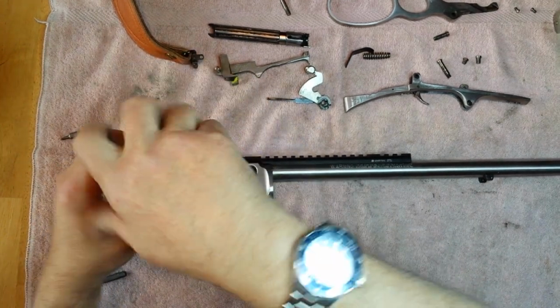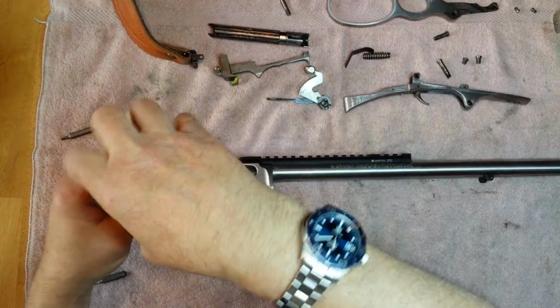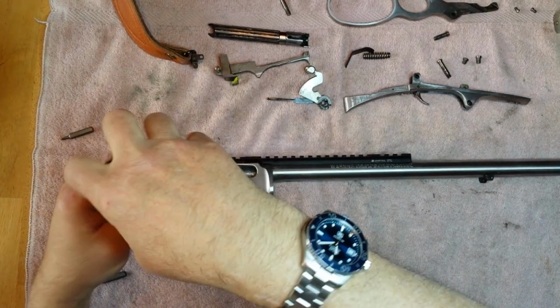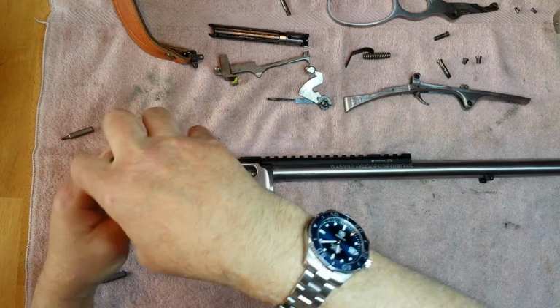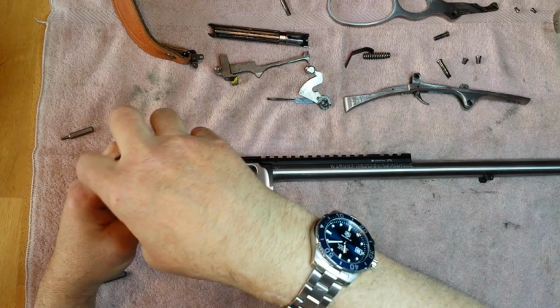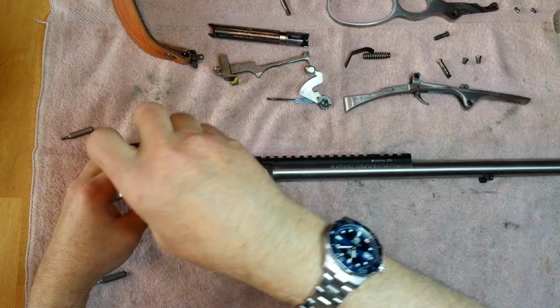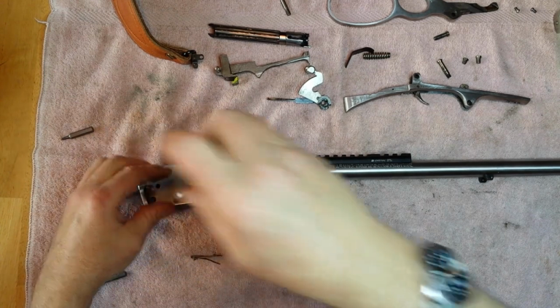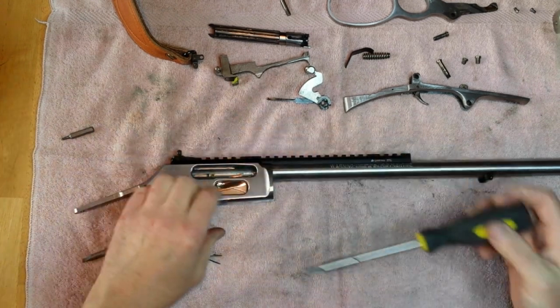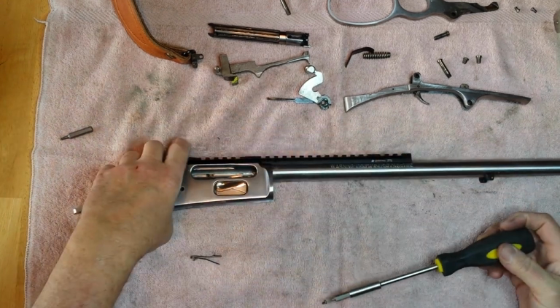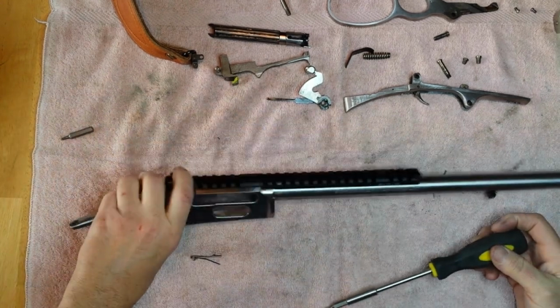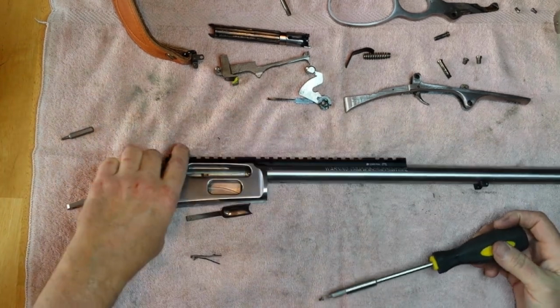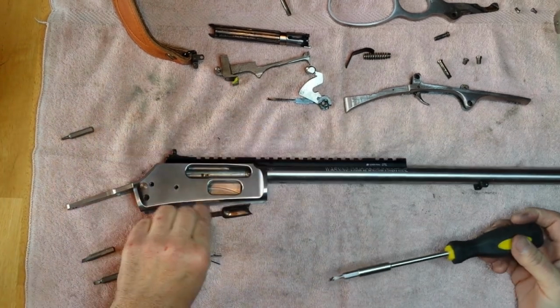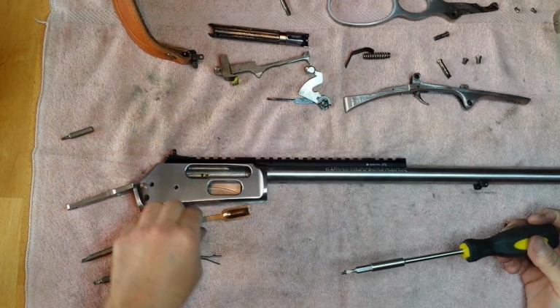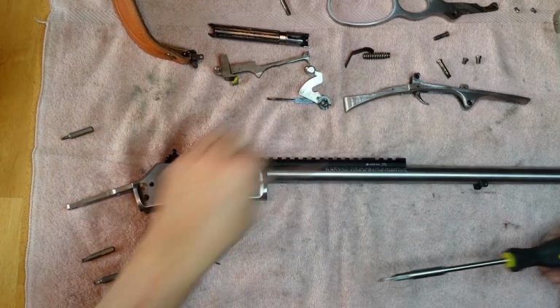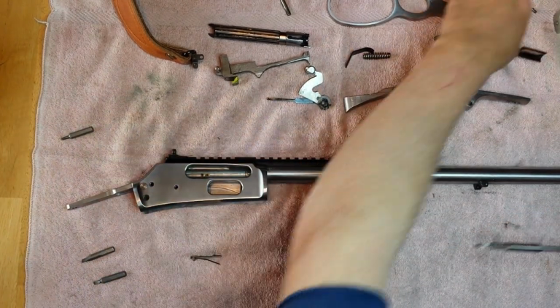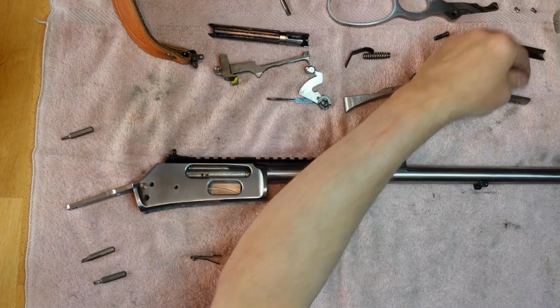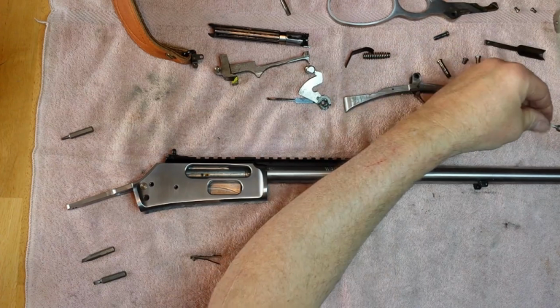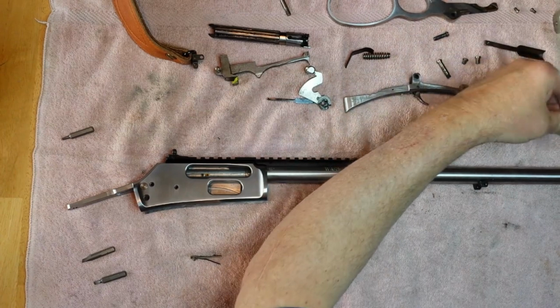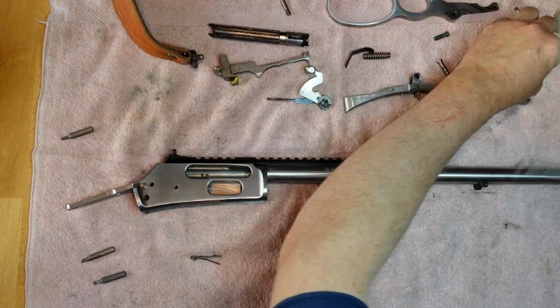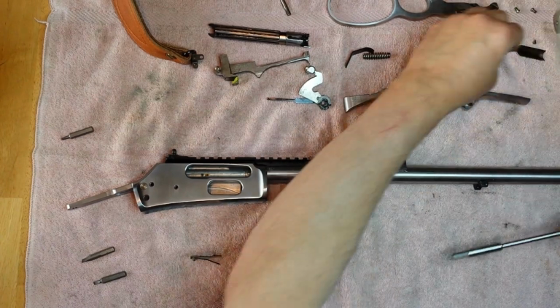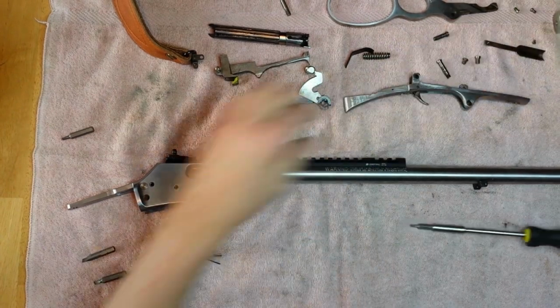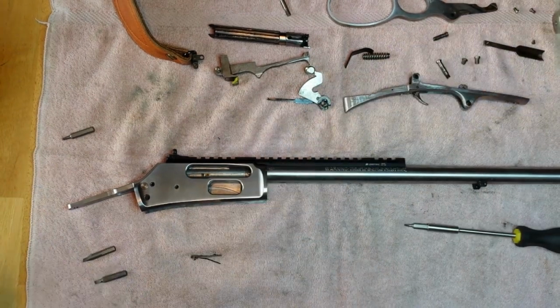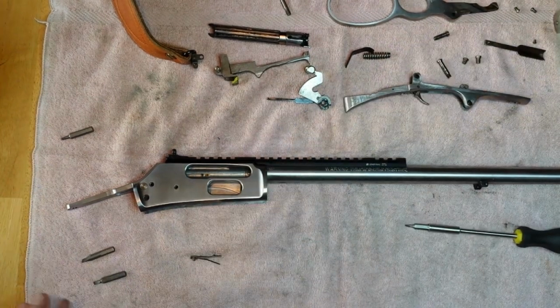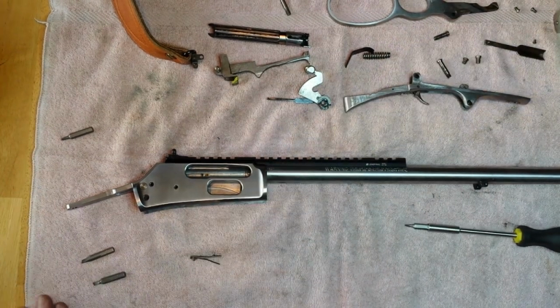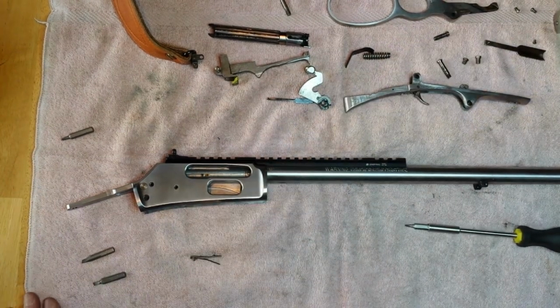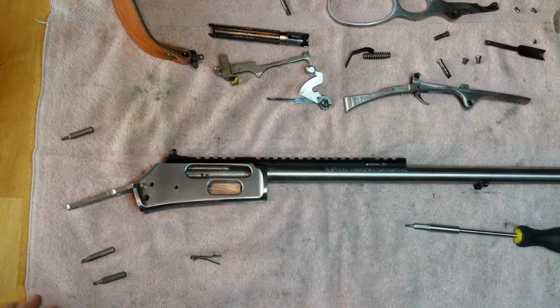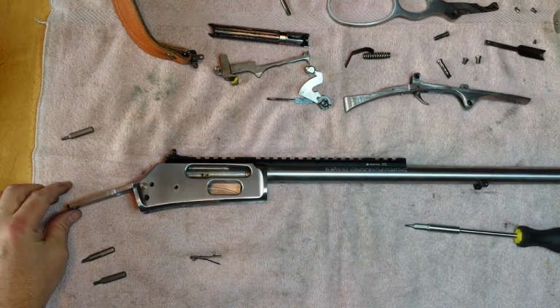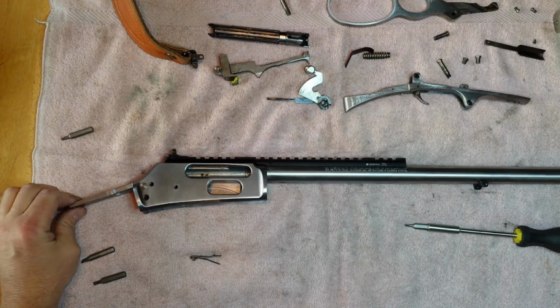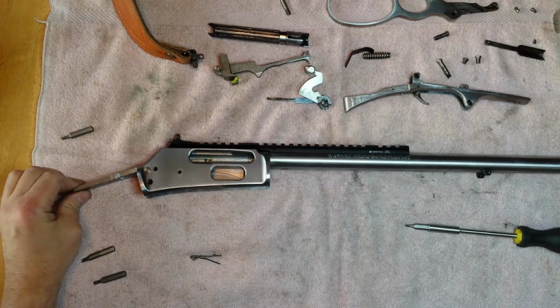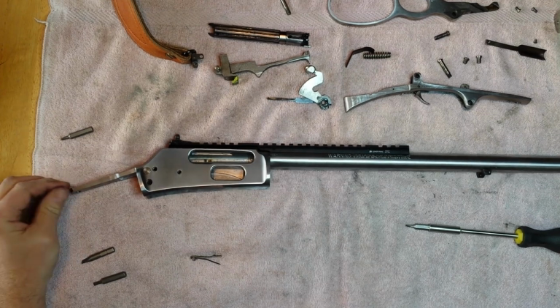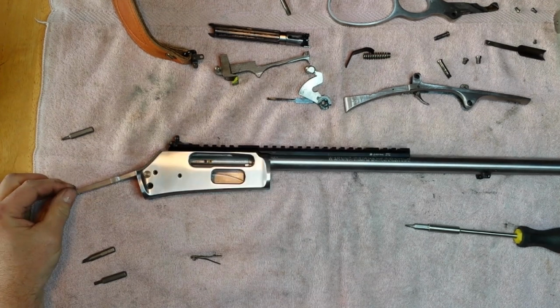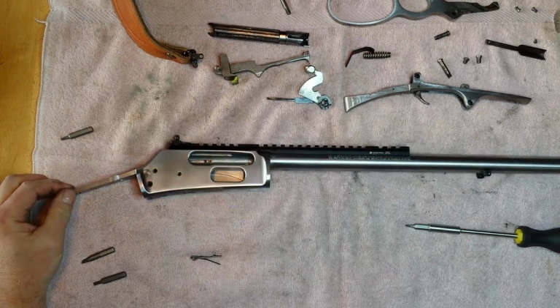Take out this little screw here, and this little round follower comes out. And that's it — that's the Marlin 4570 disassembled.